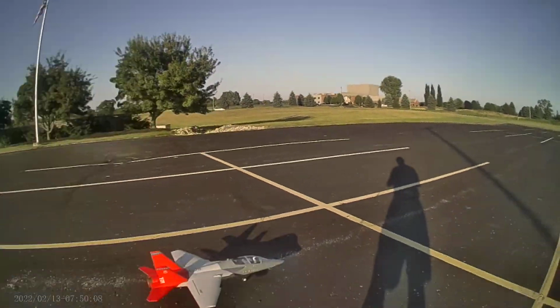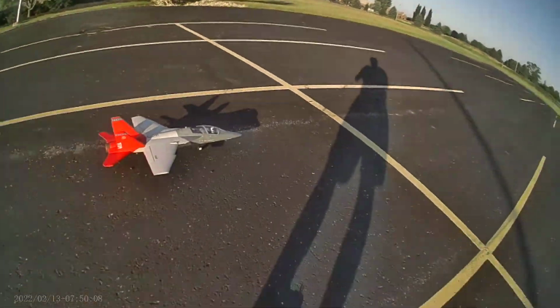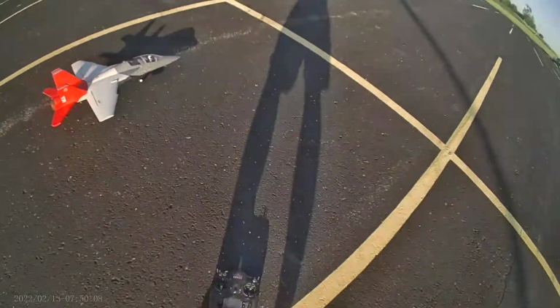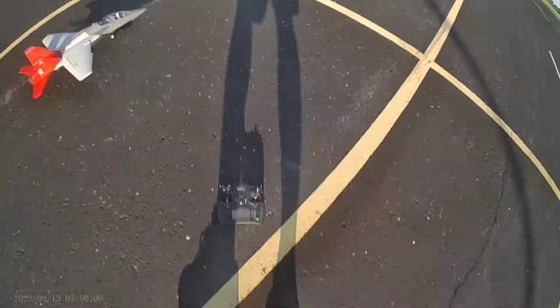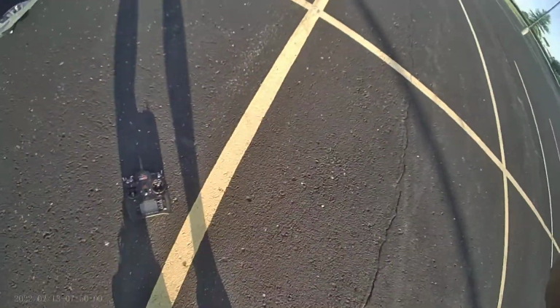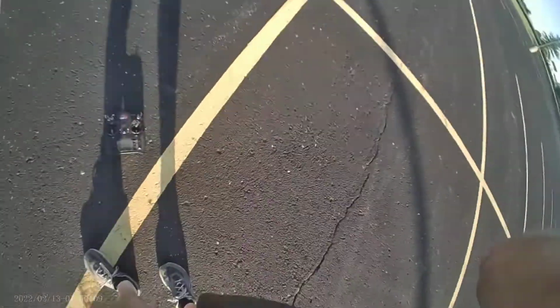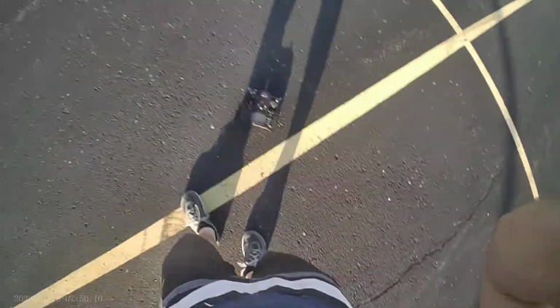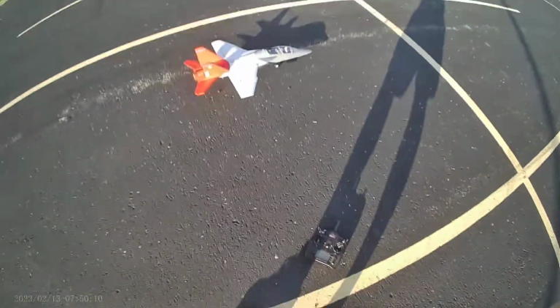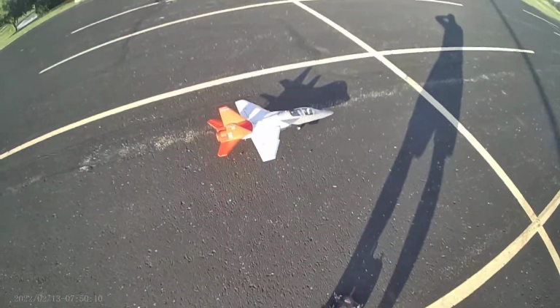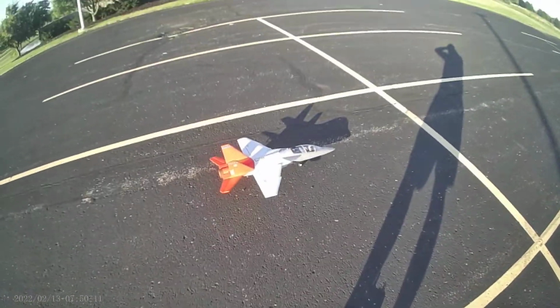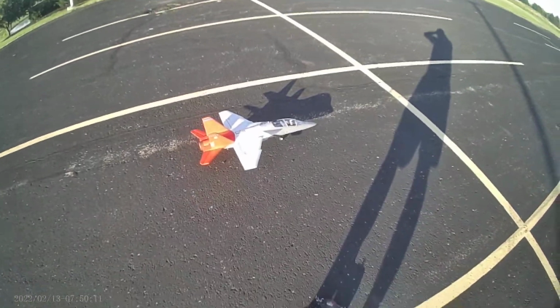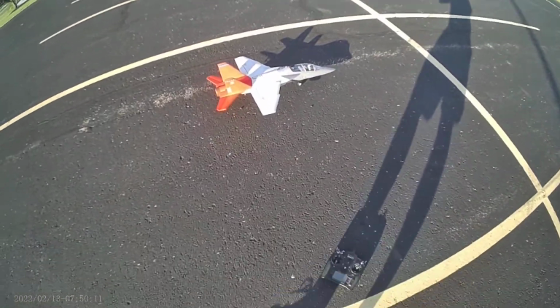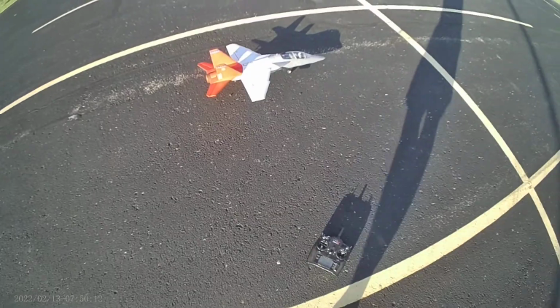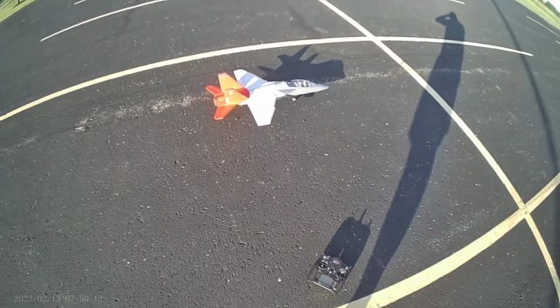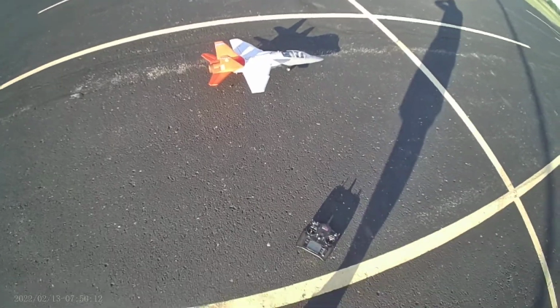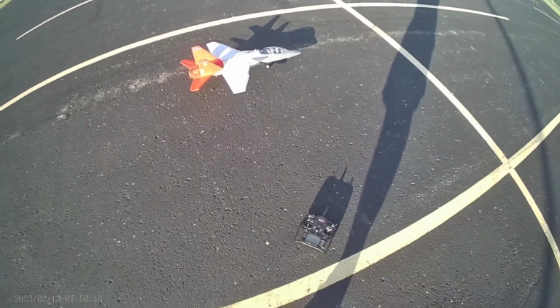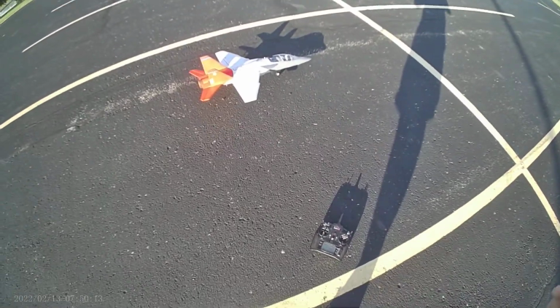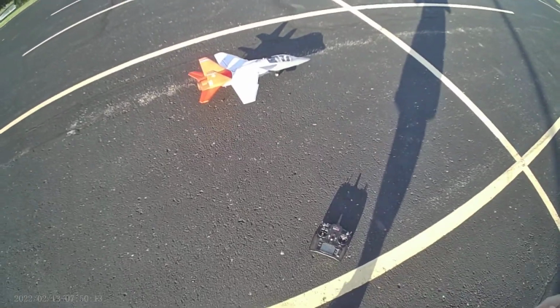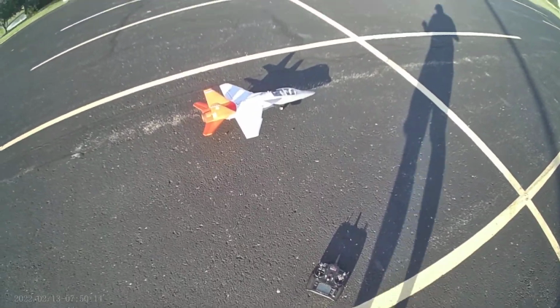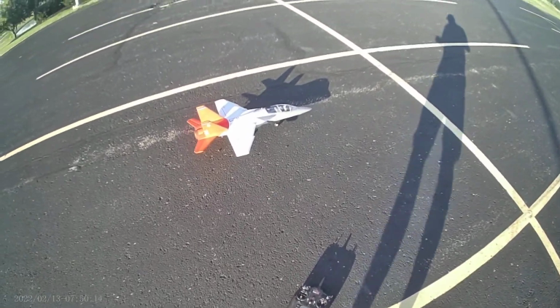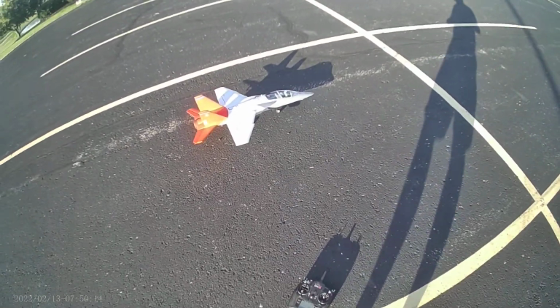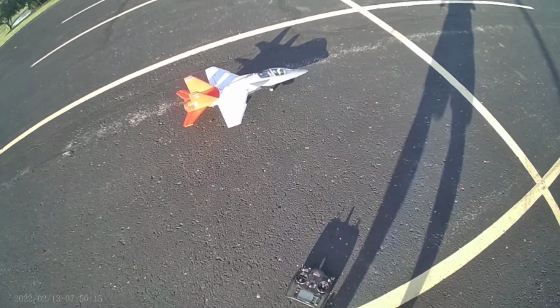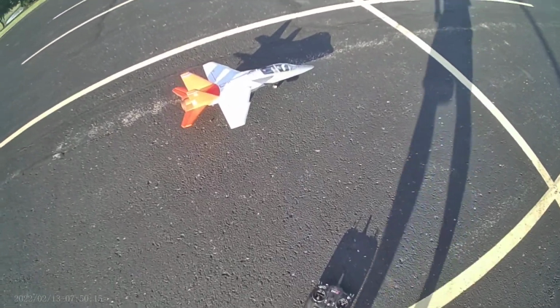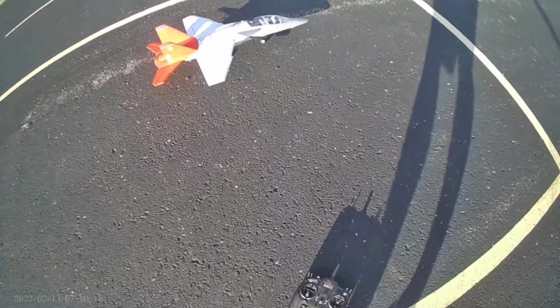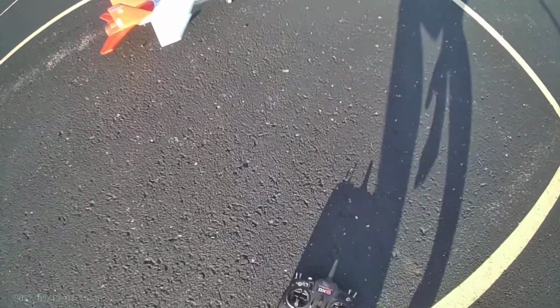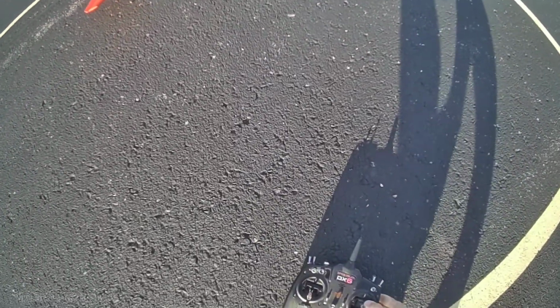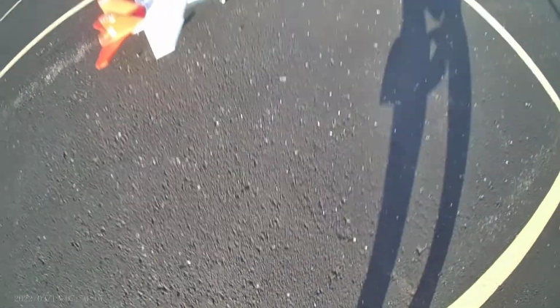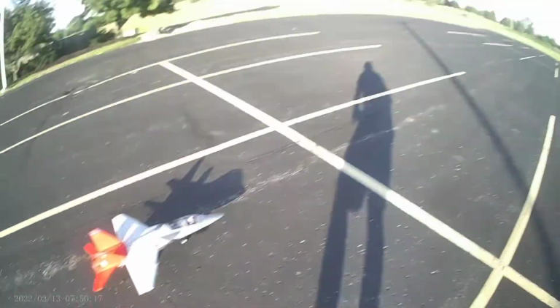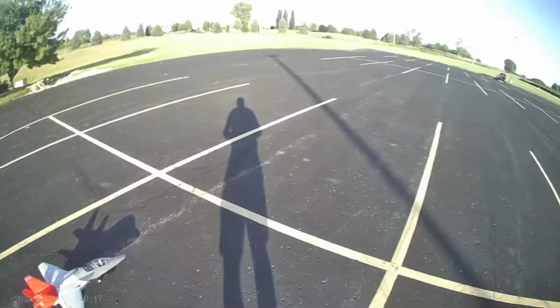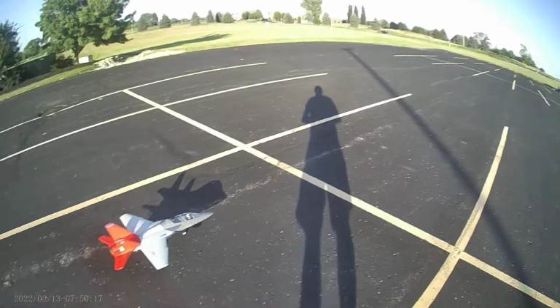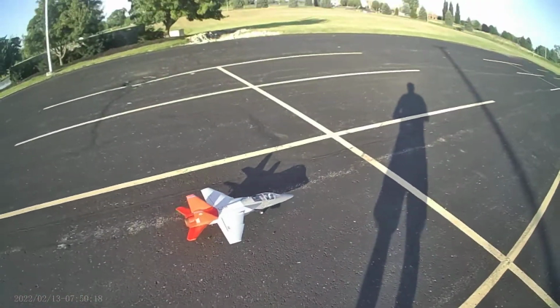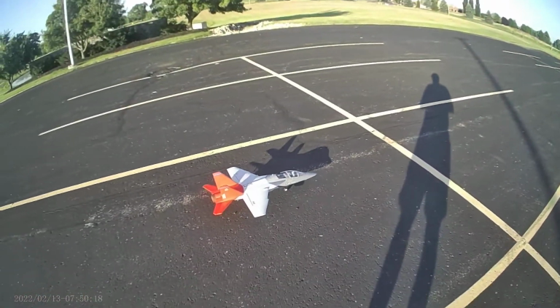Second flight of the X-Fly T7. Just got it today, put it together, put a camera on it and did the maiden flight, and here's the second flight.